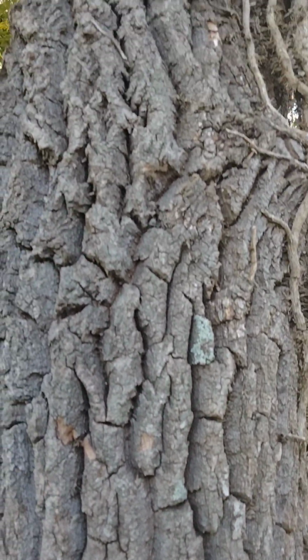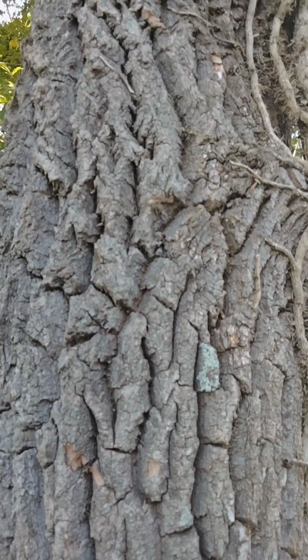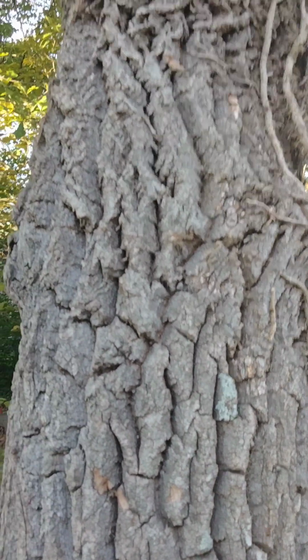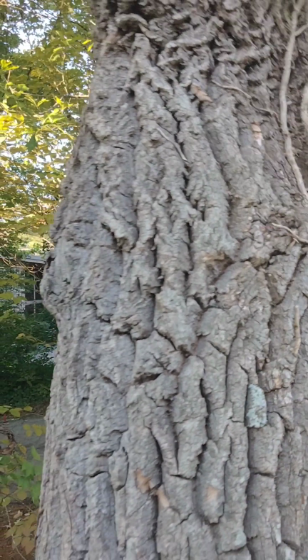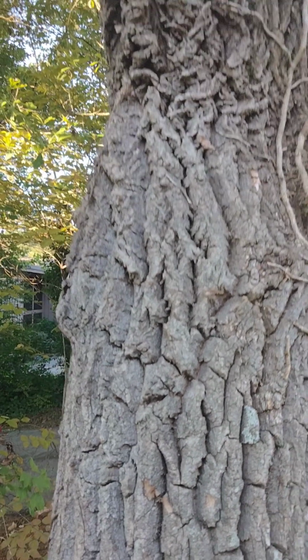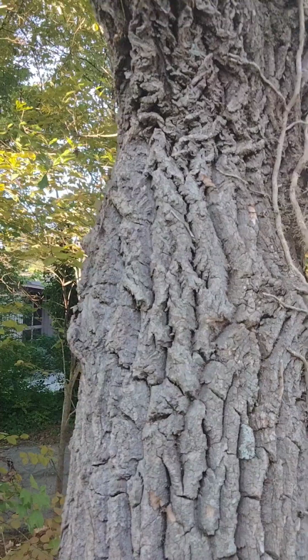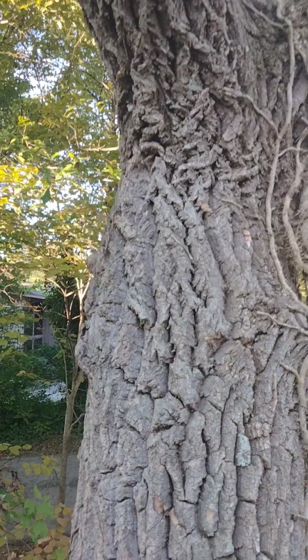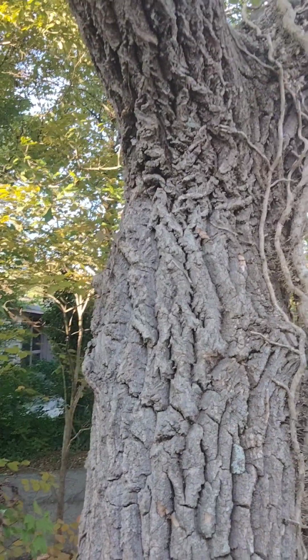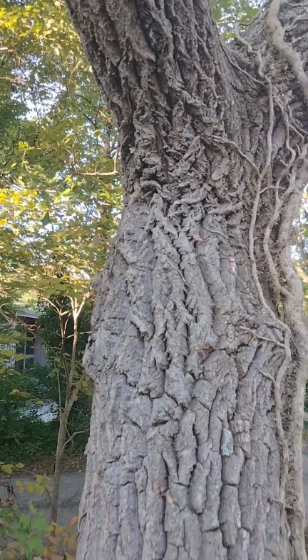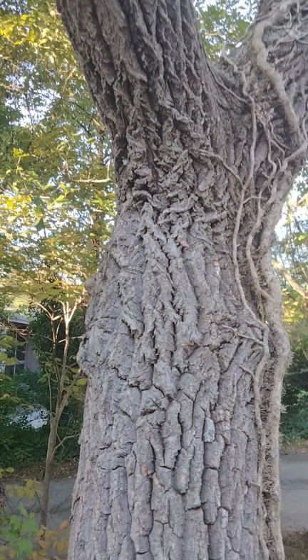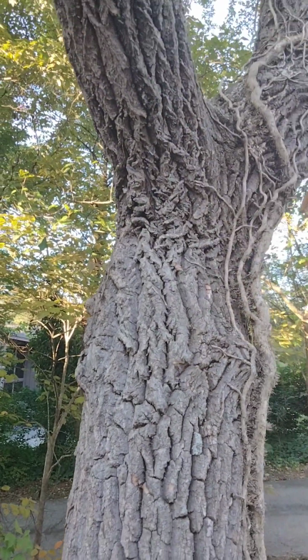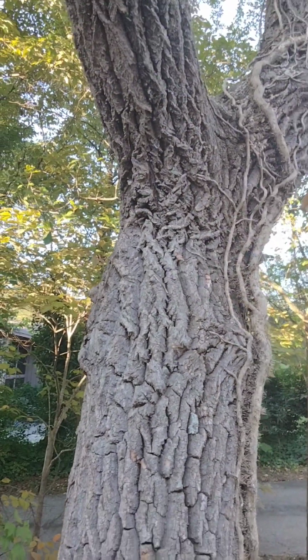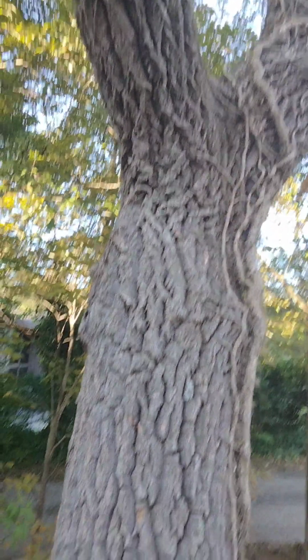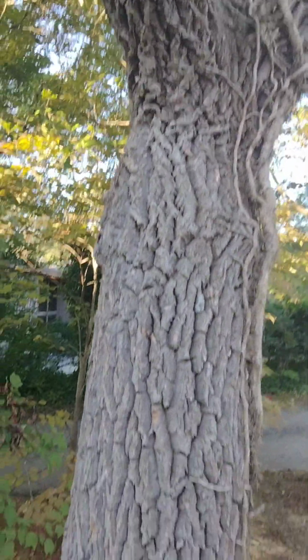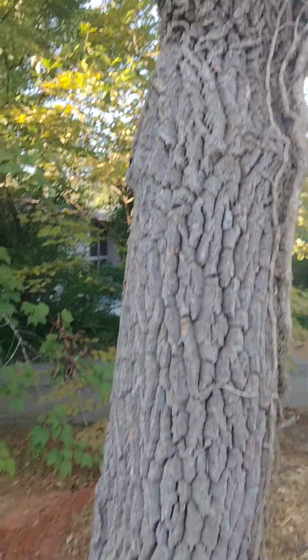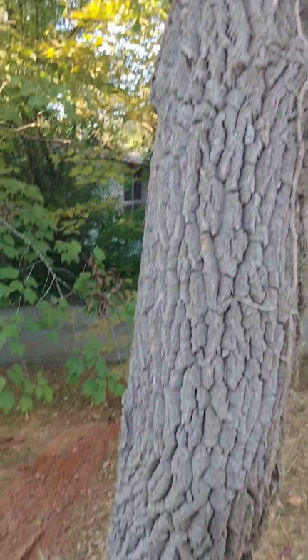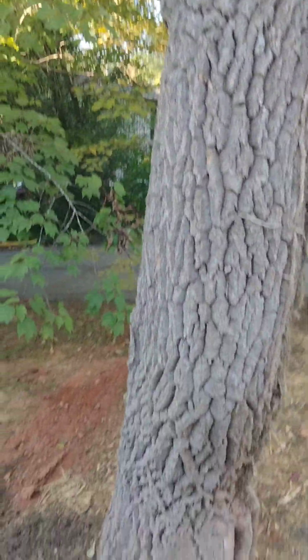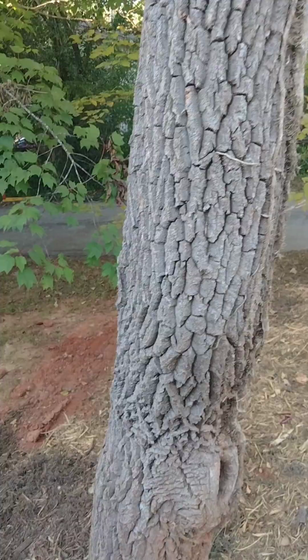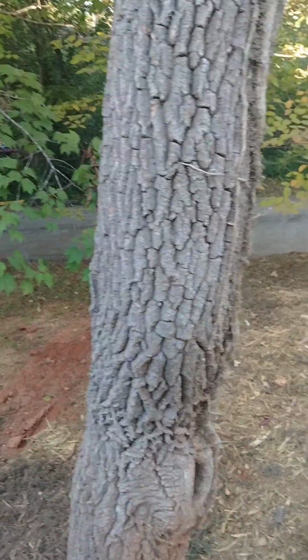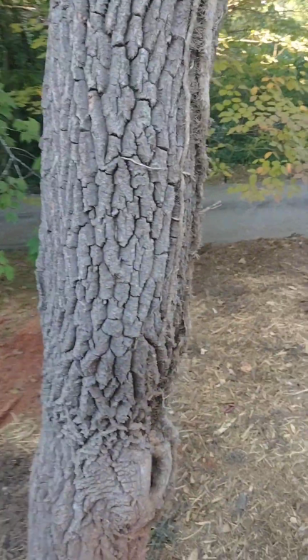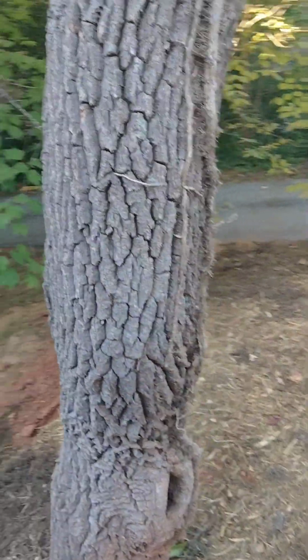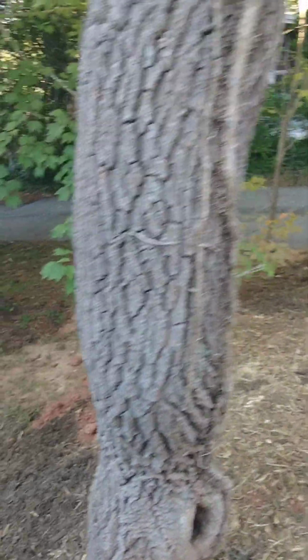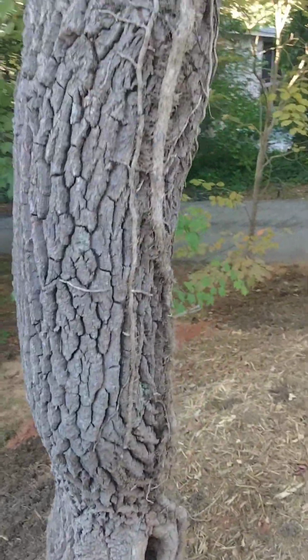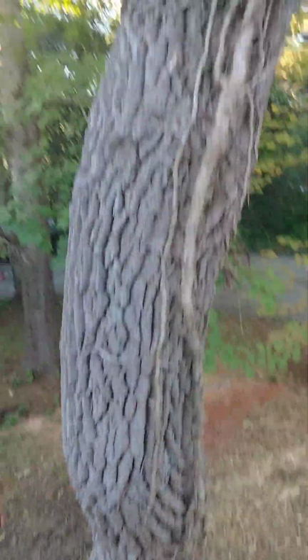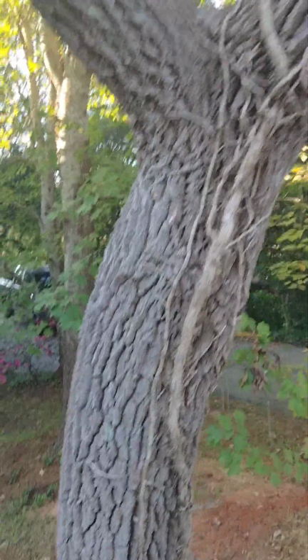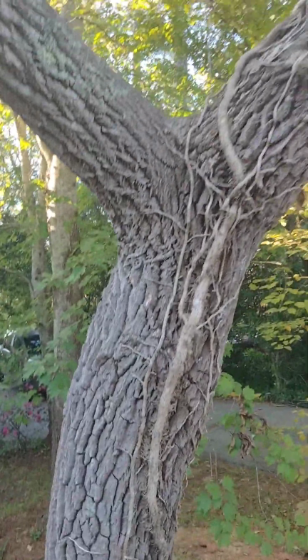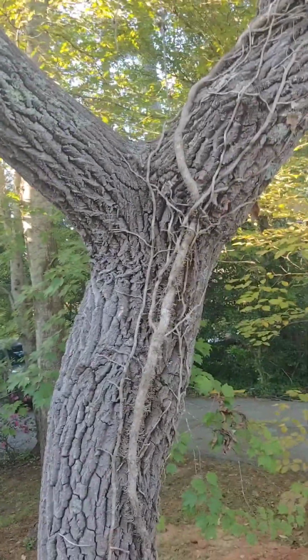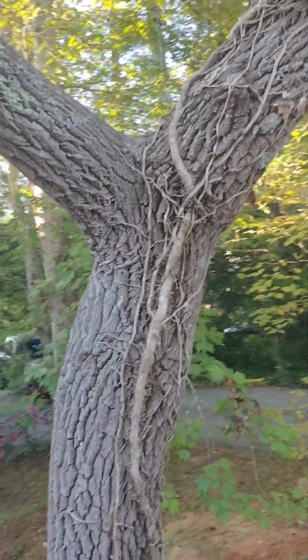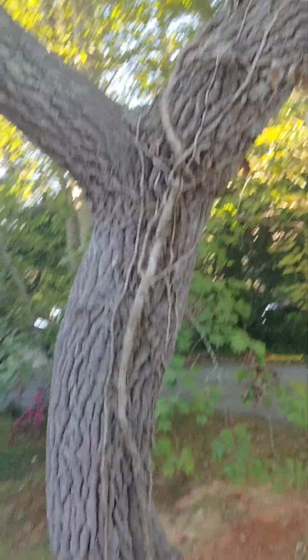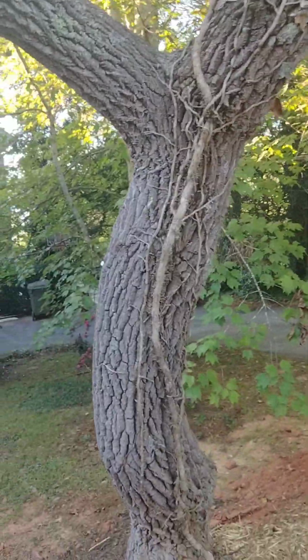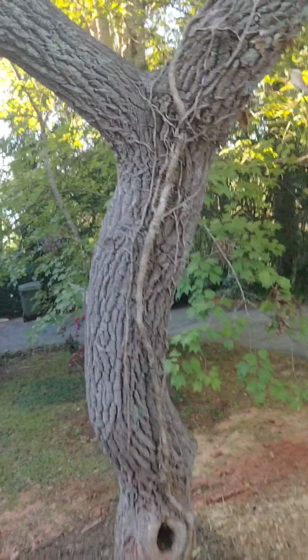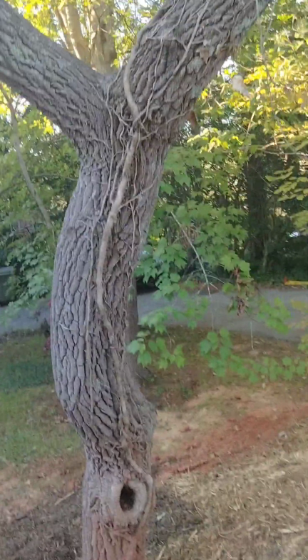Sourwood can be used as a landscape tree, as it is used to landscape this place.